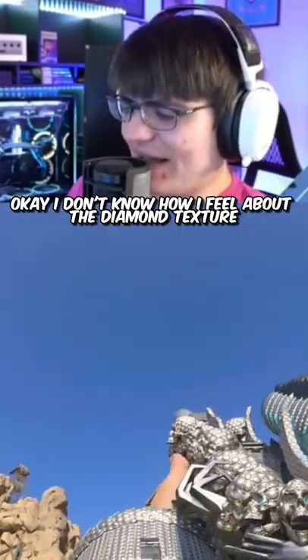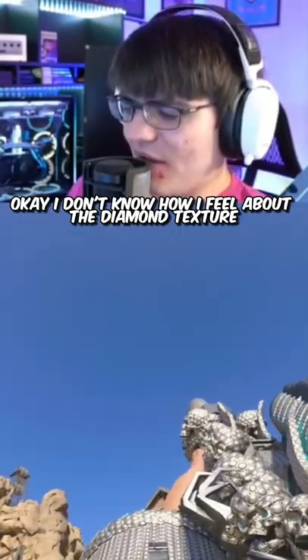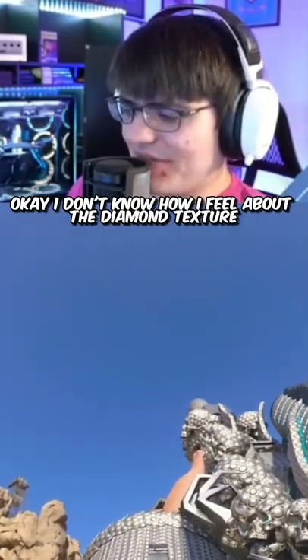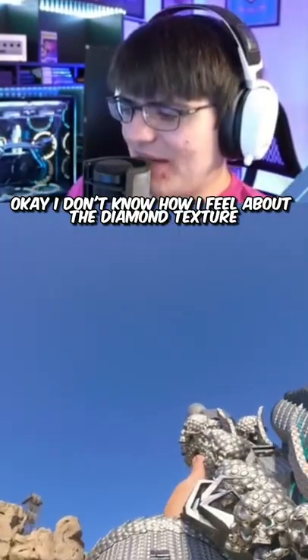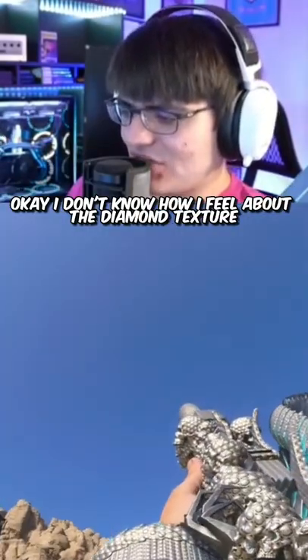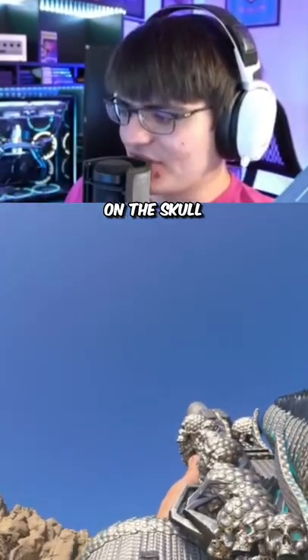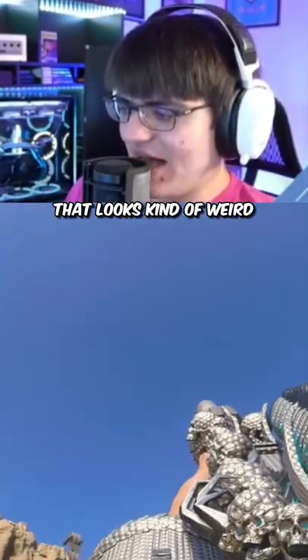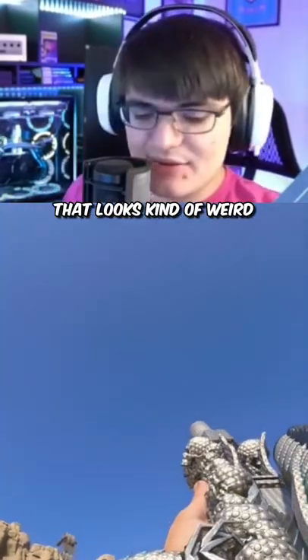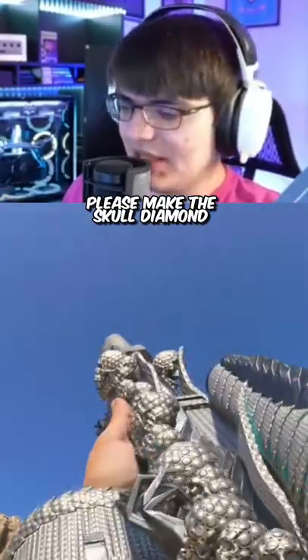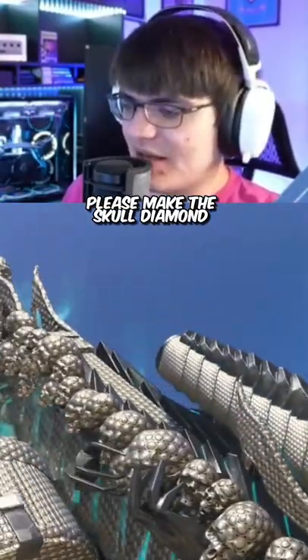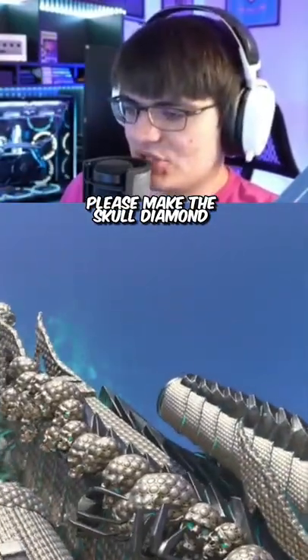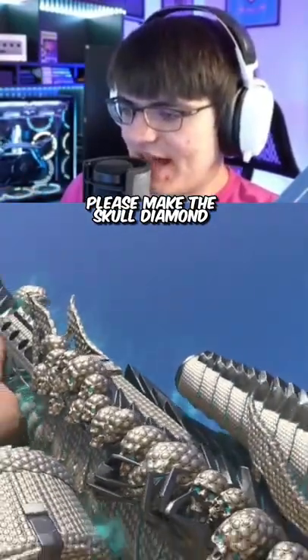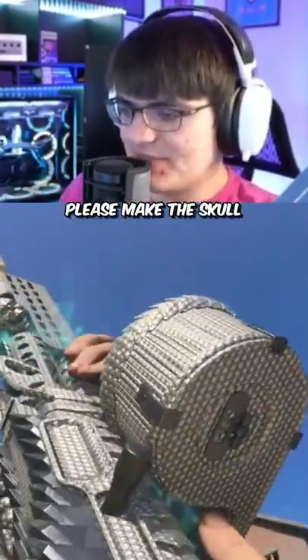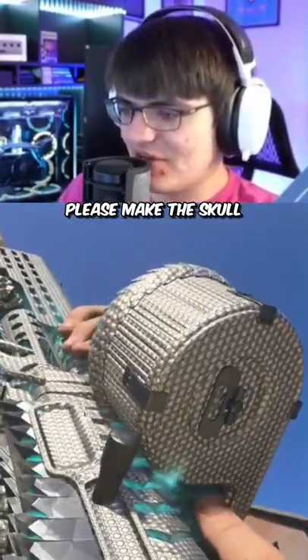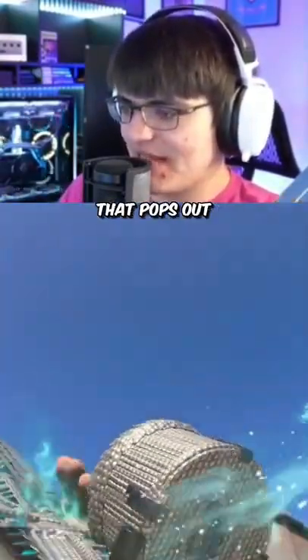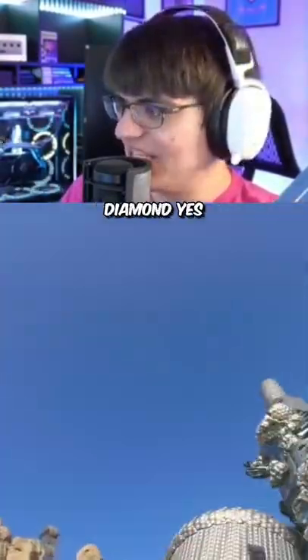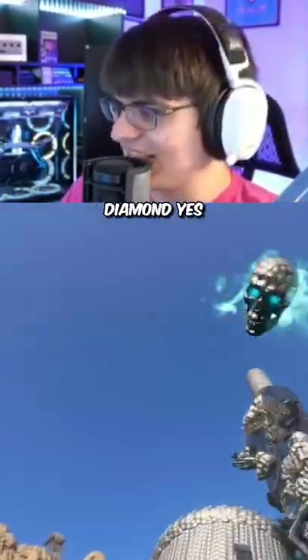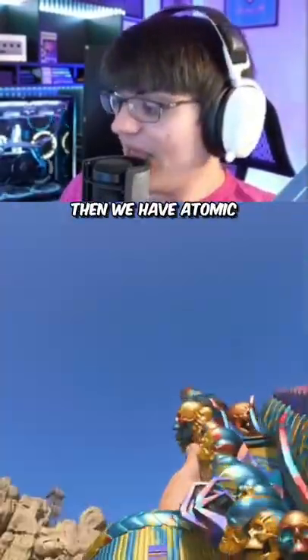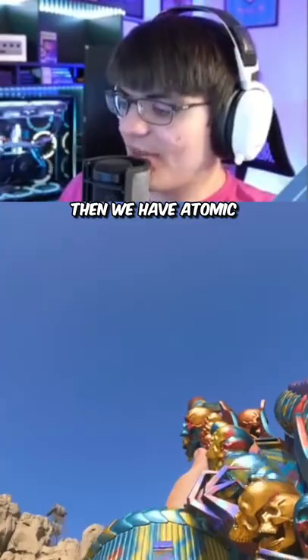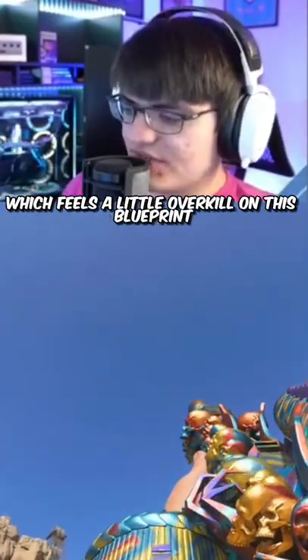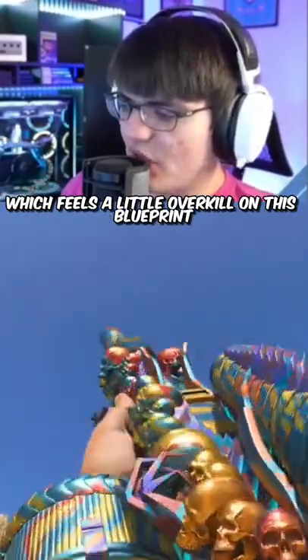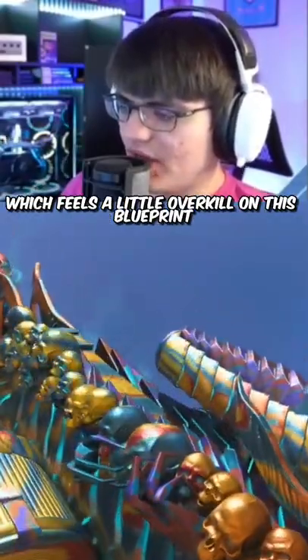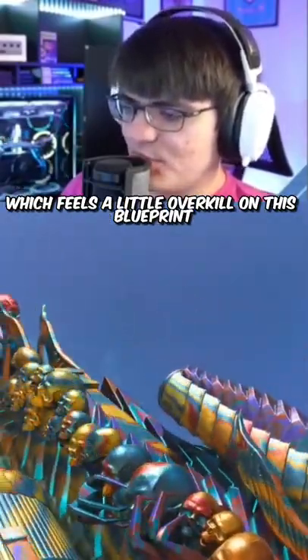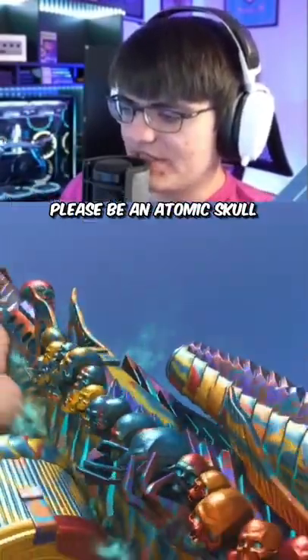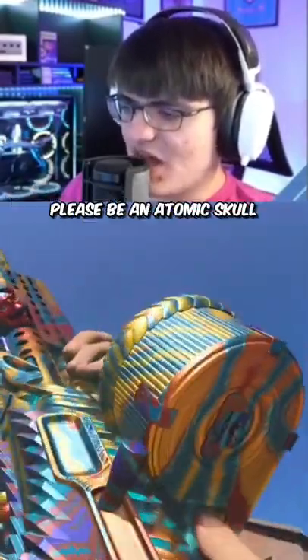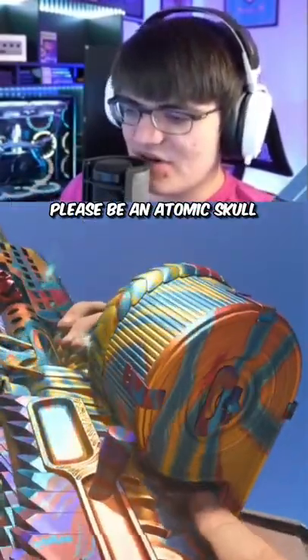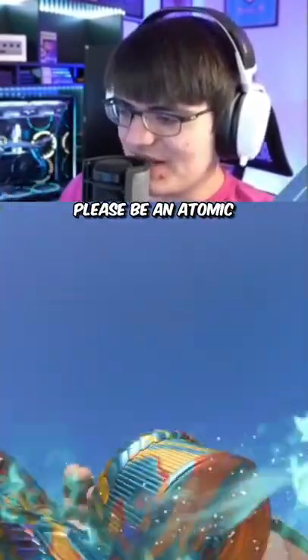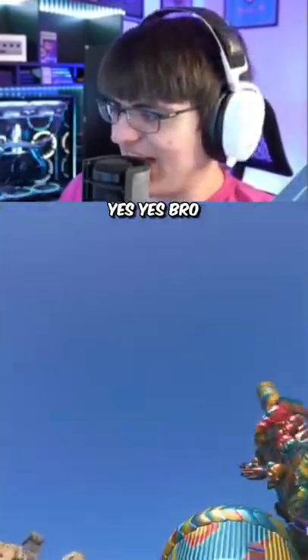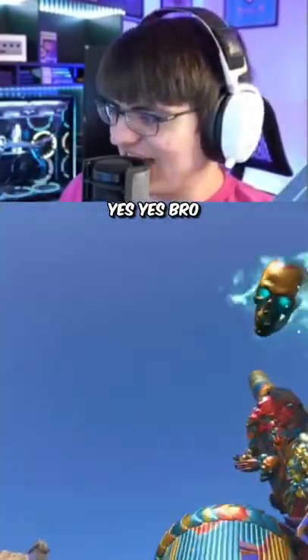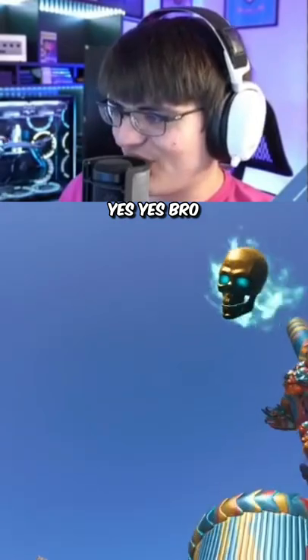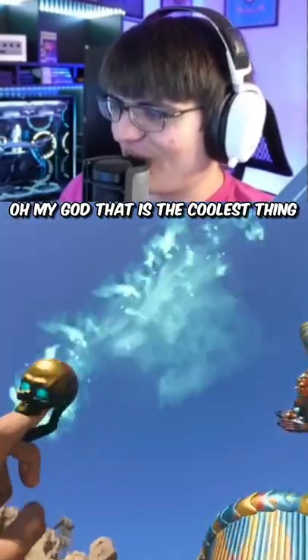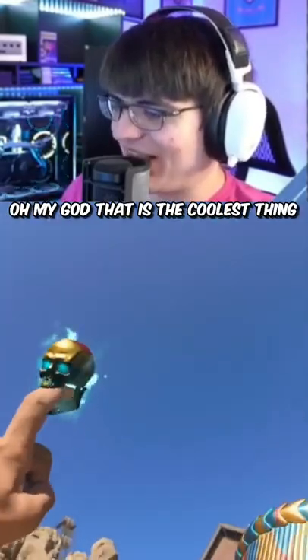I don't know how I feel about the diamond texture on the skull, that looks kind of weird. Please make the skull diamond — the one that pops out. Yes! And we have Atomic, which feels a little overkill on this blueprint. Please be an Atomic skull — yes! Oh my god, that is the coolest thing.